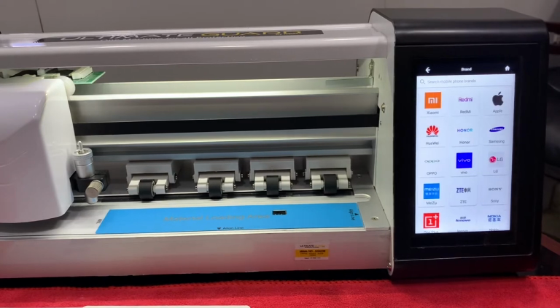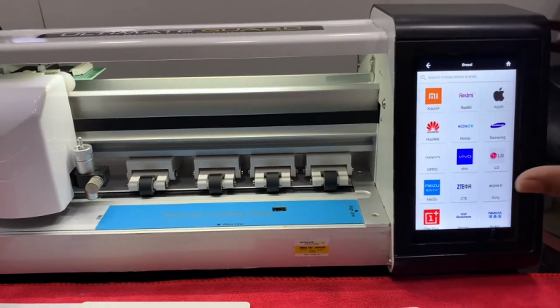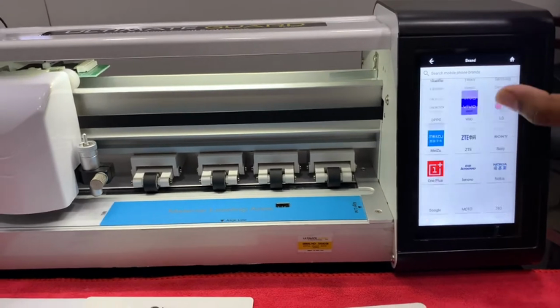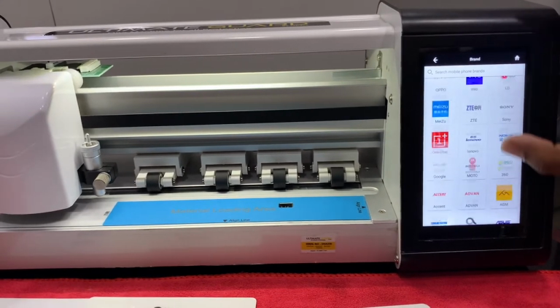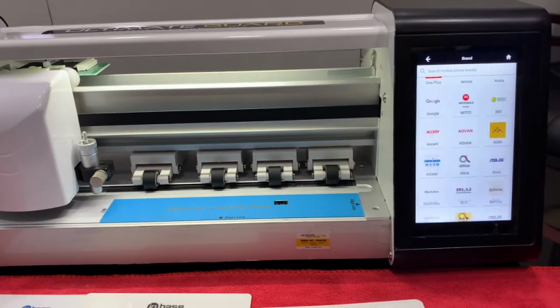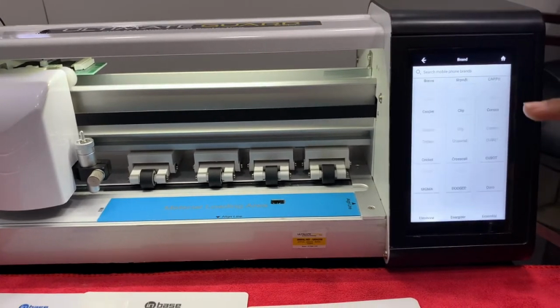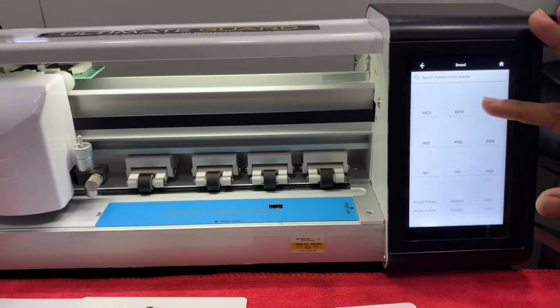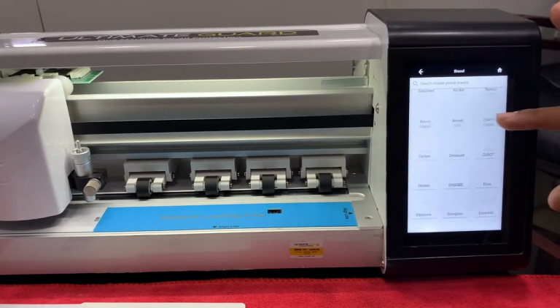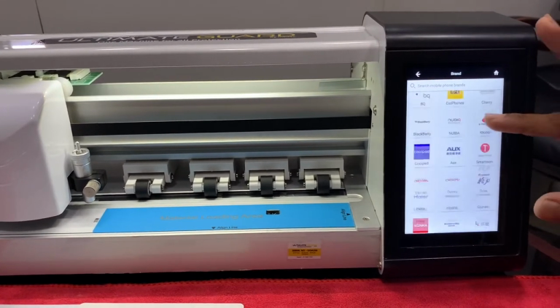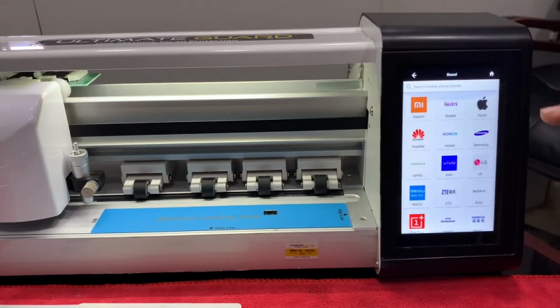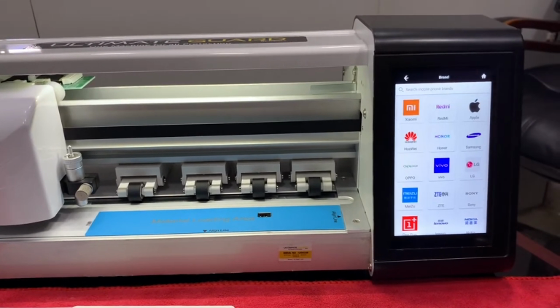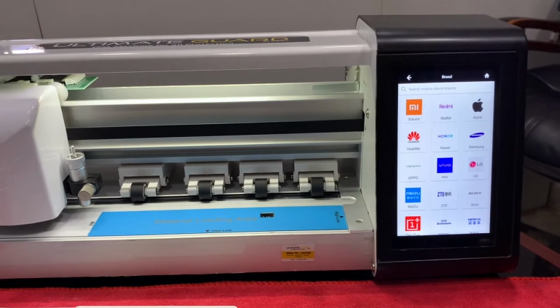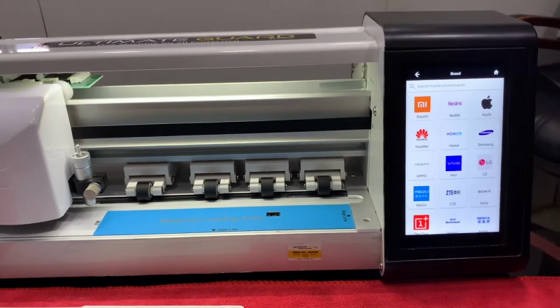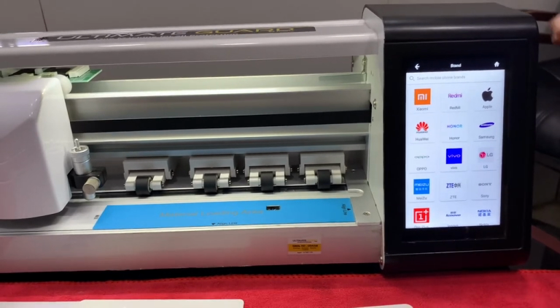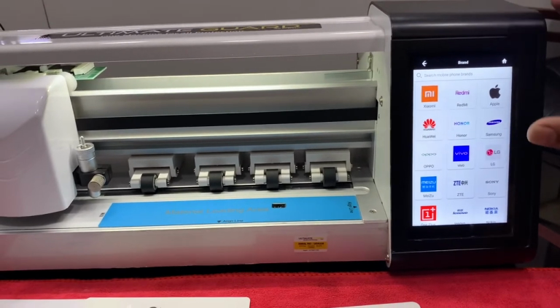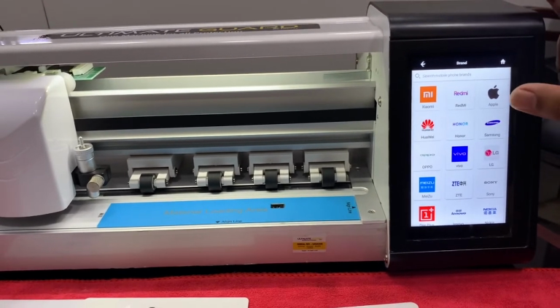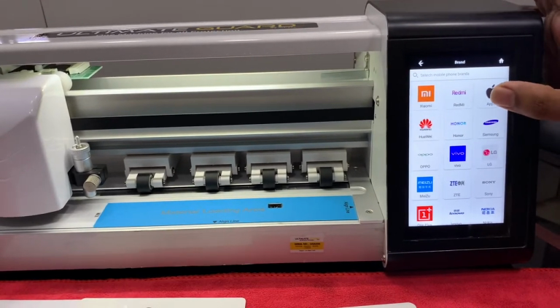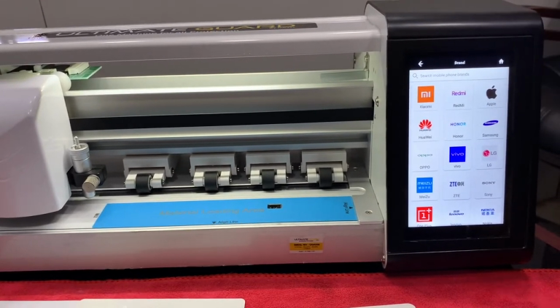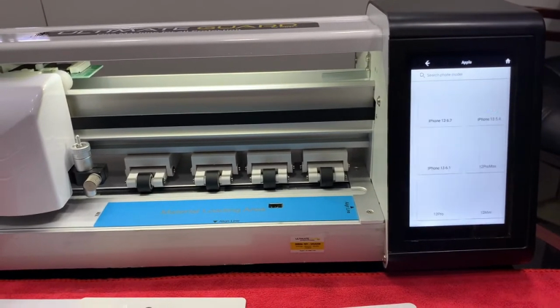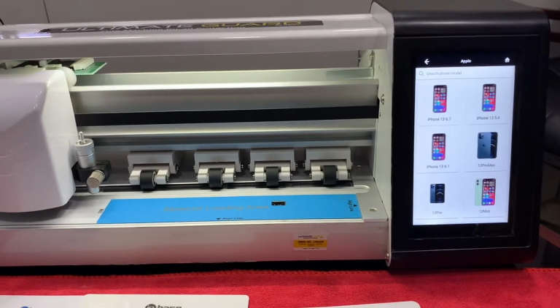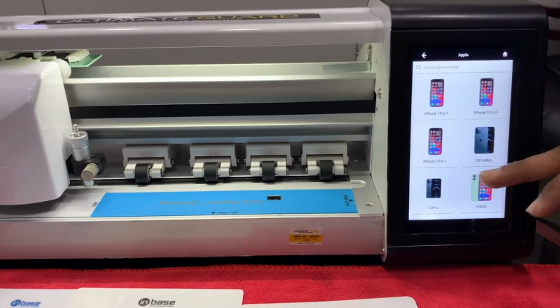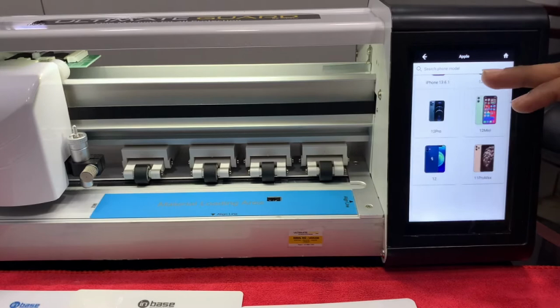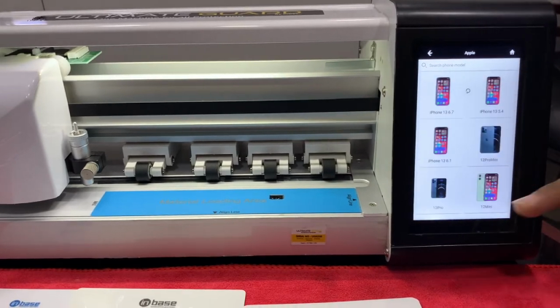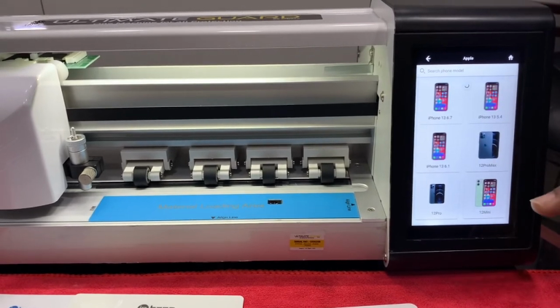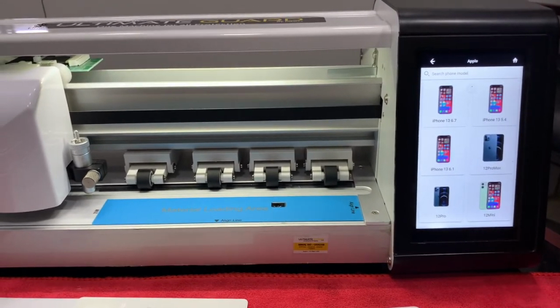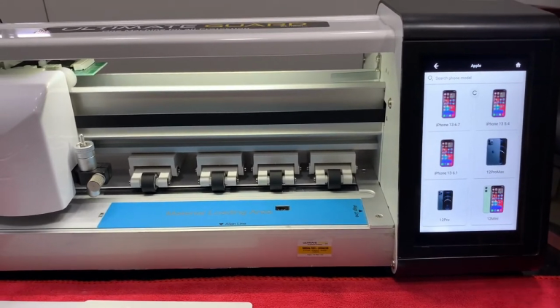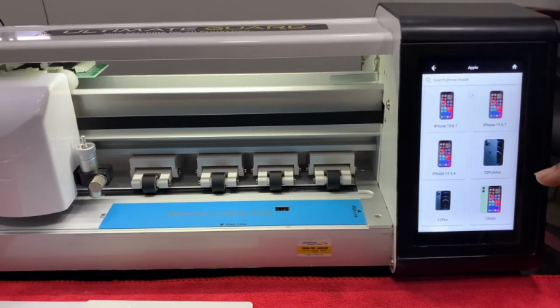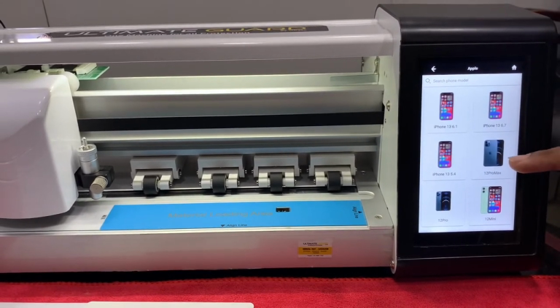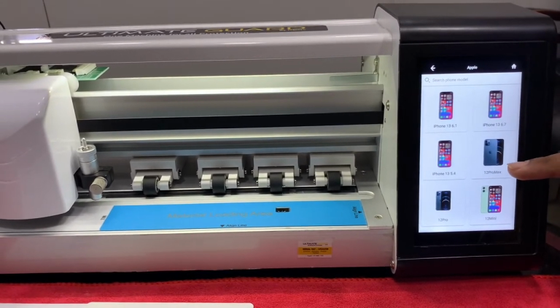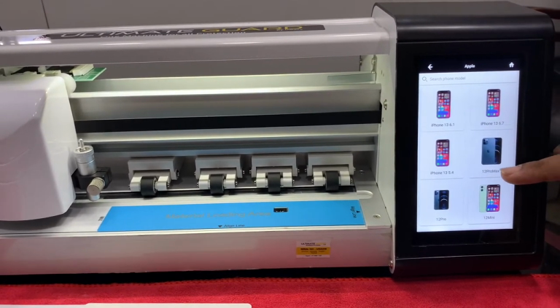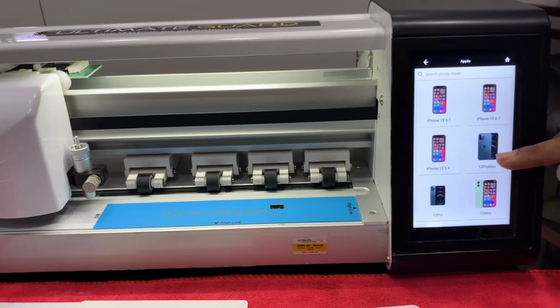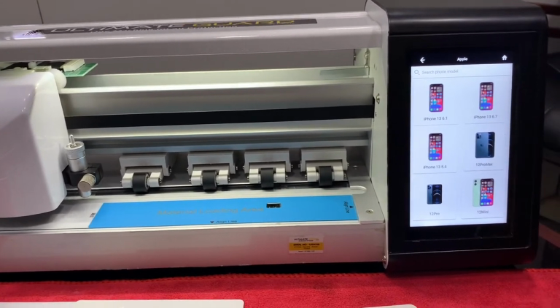These are the mobile range — all the mobiles present in the mobile world will be listed here. We will go with Apple now. As an example of how the cutting display works, let's come up with the current running model, the iPhone 12 Pro Max.